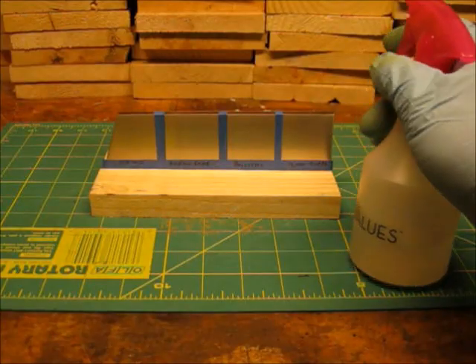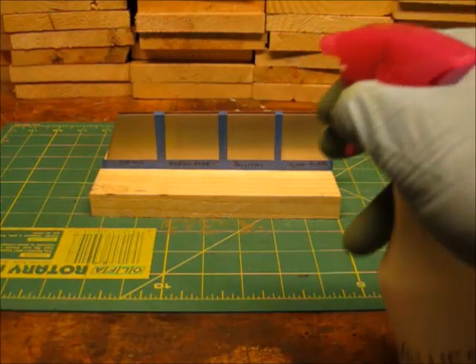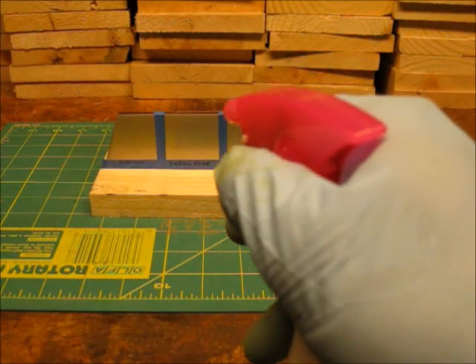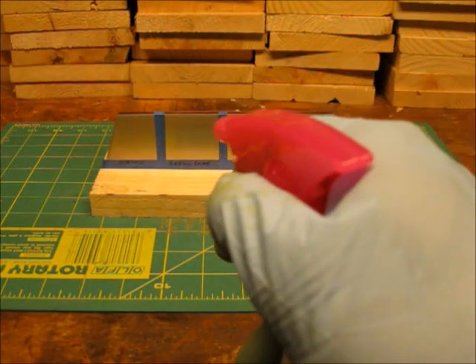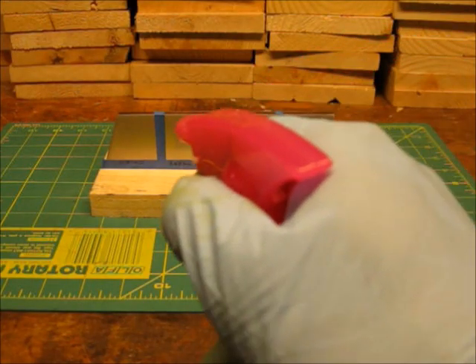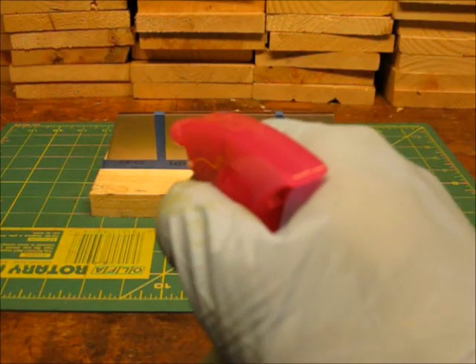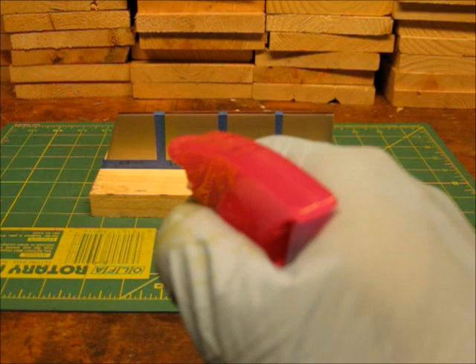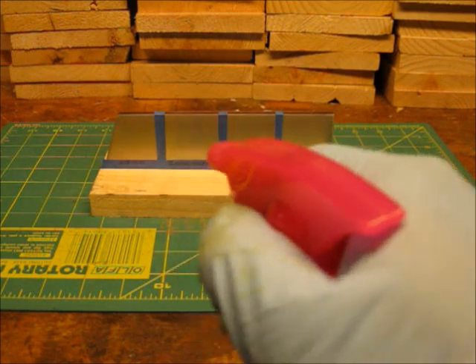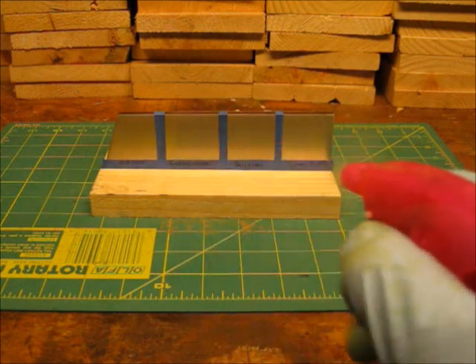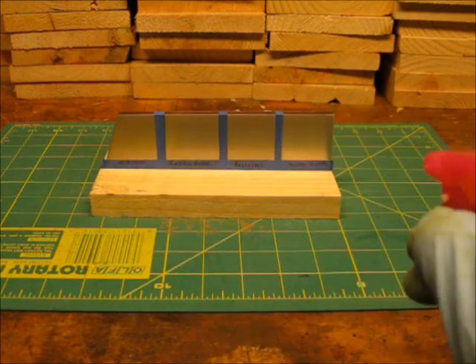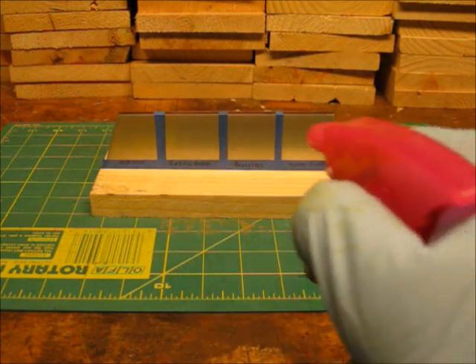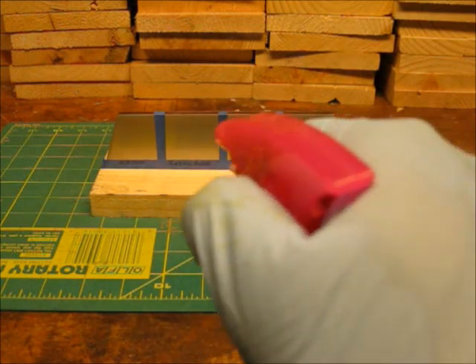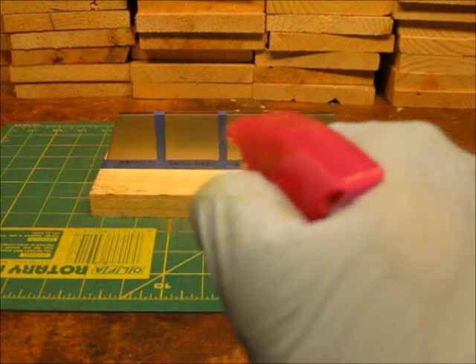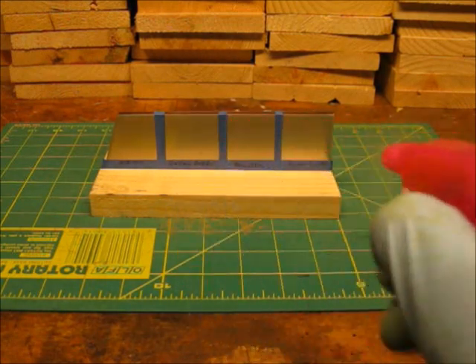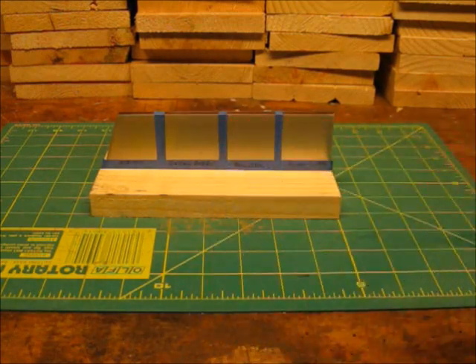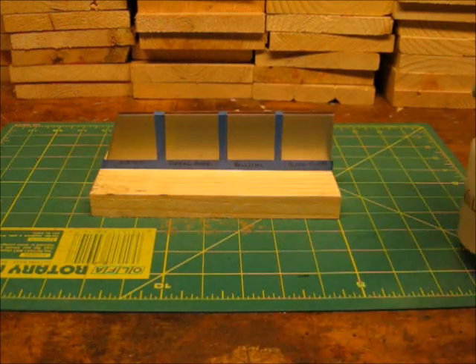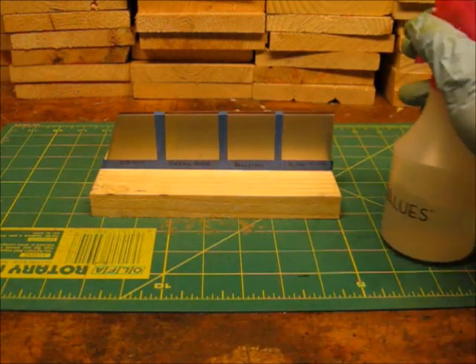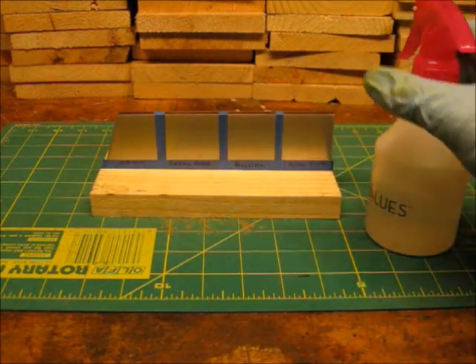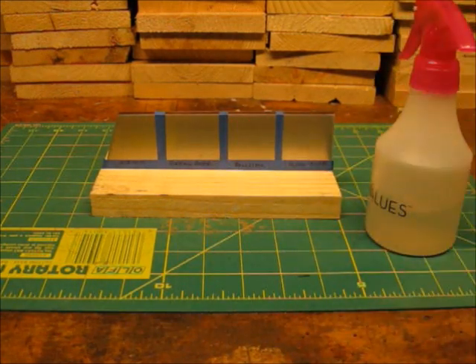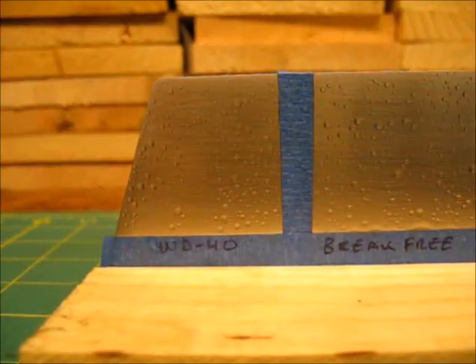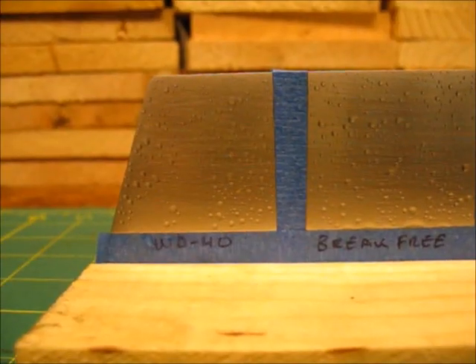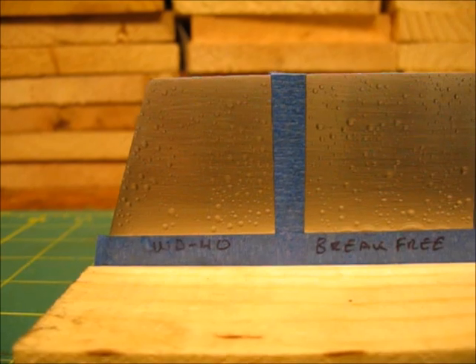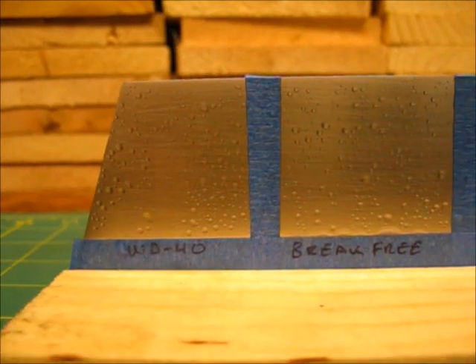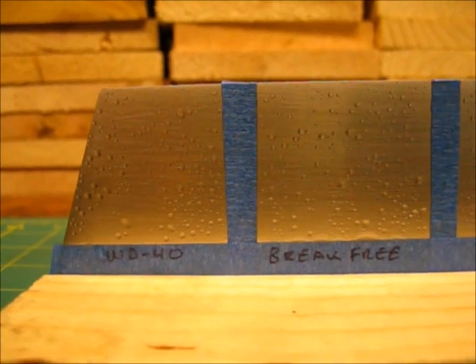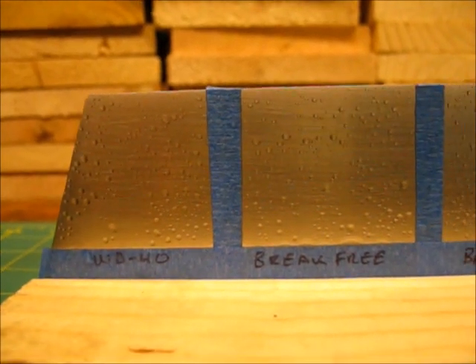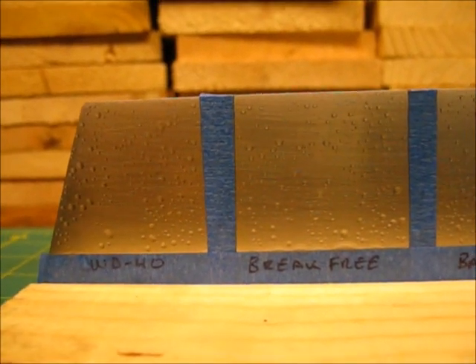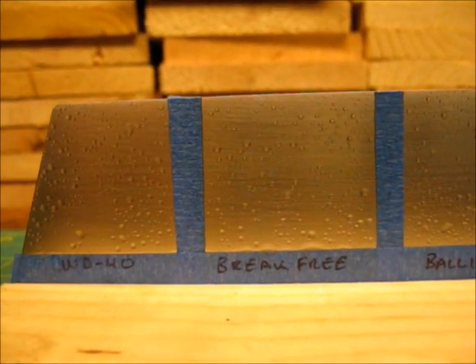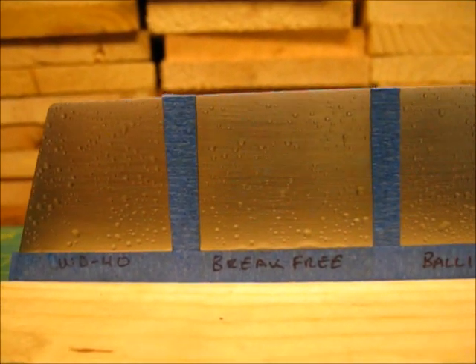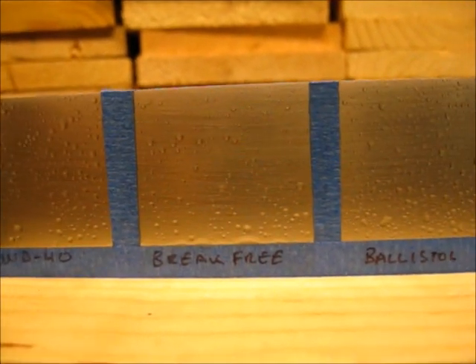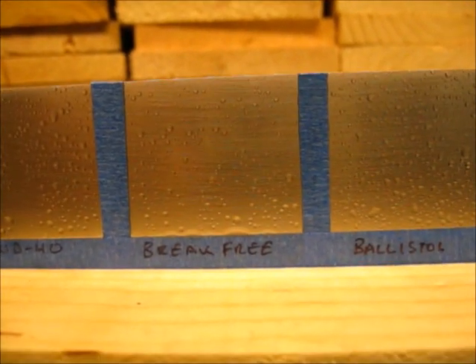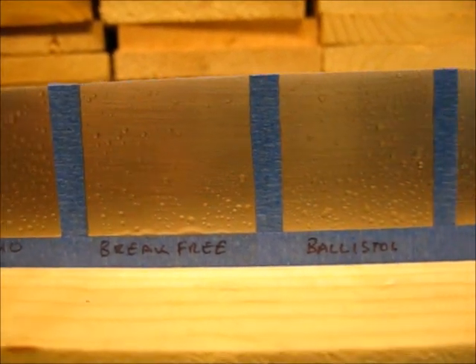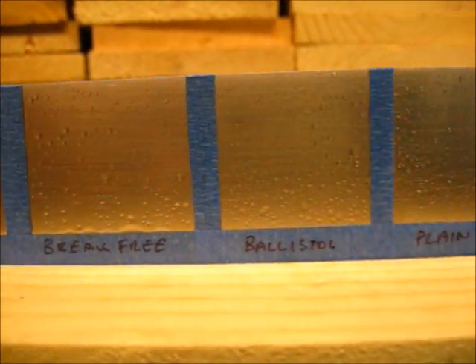I sprayed the salt solution on the surface of the steel, and I was careful to get an even distribution of spray in each section.